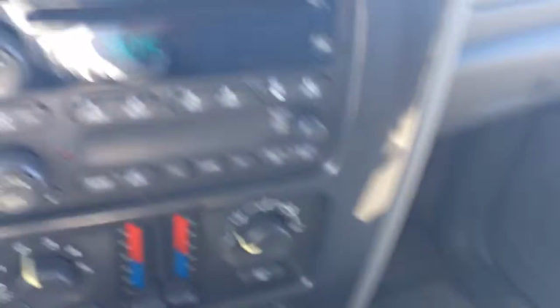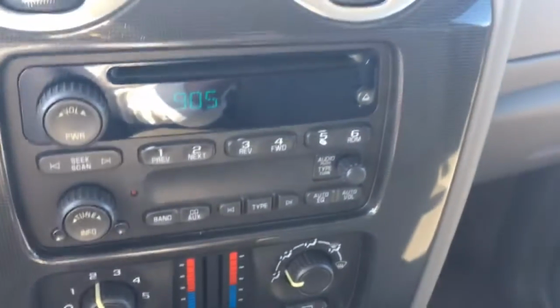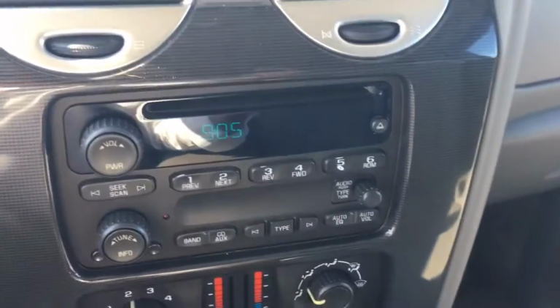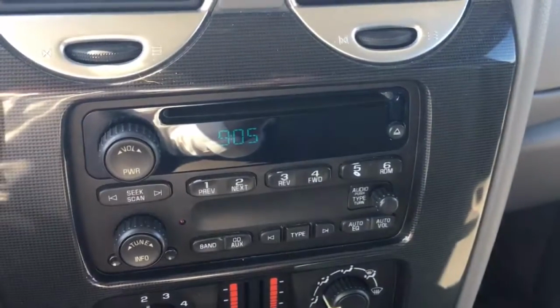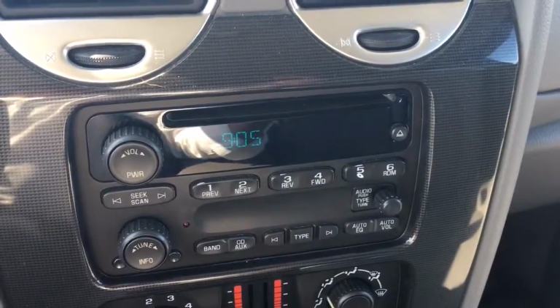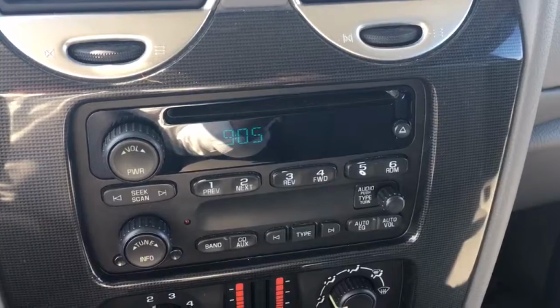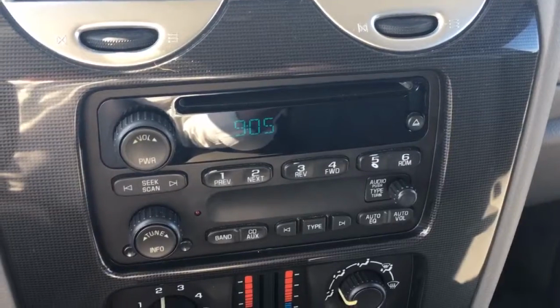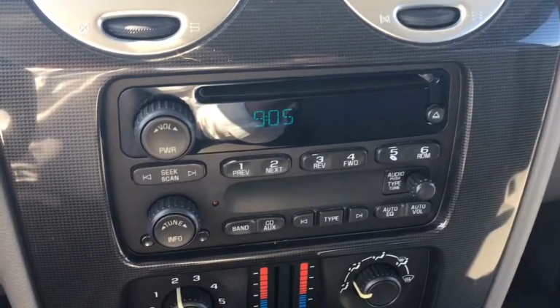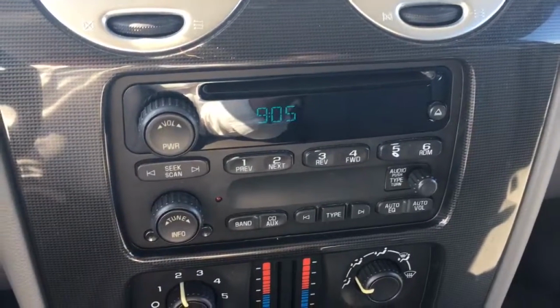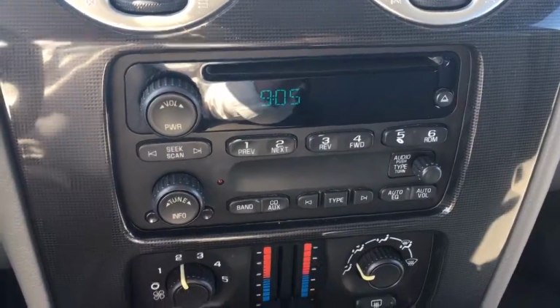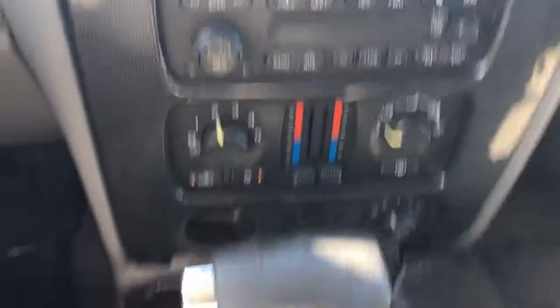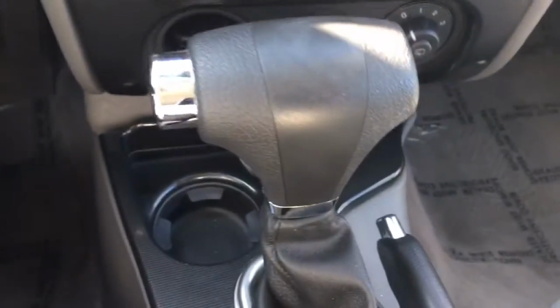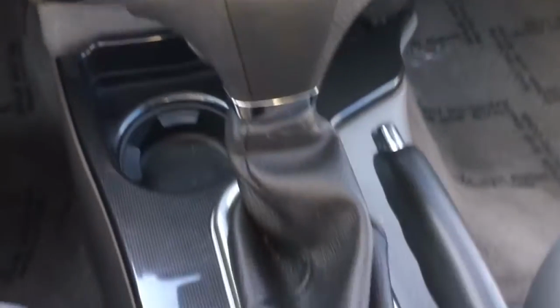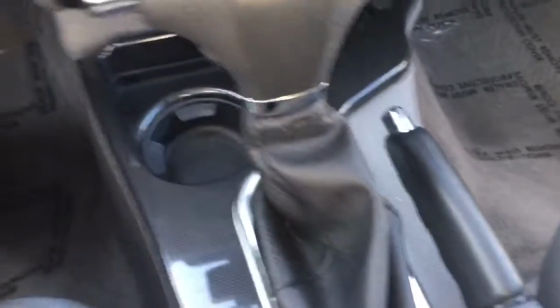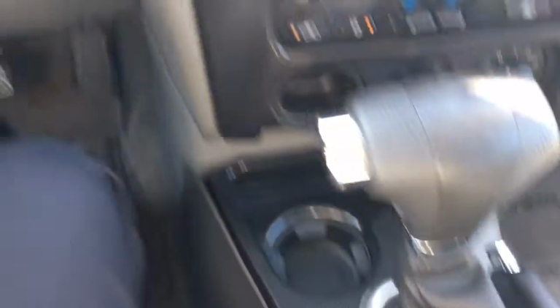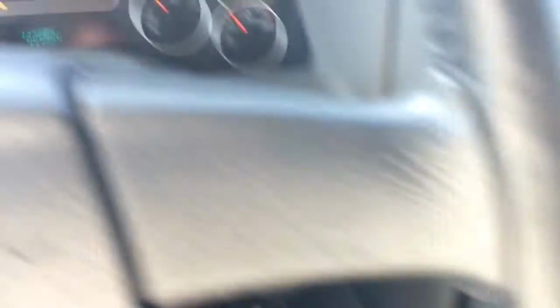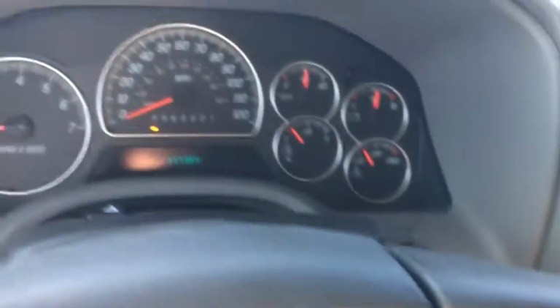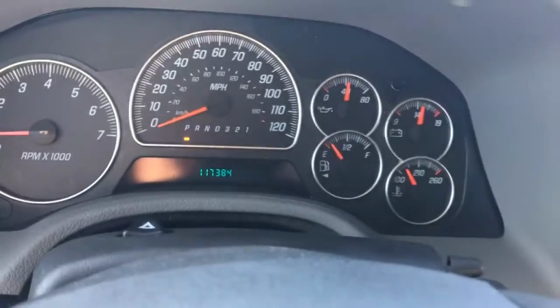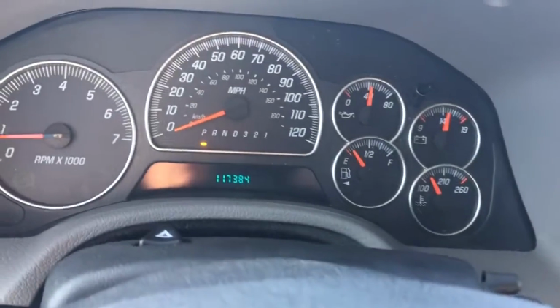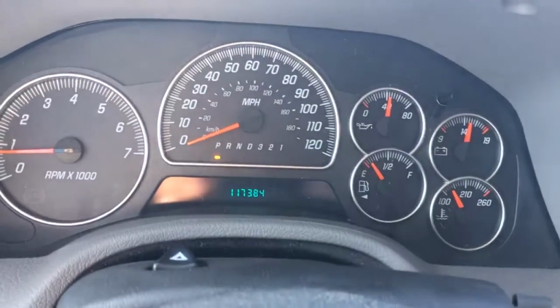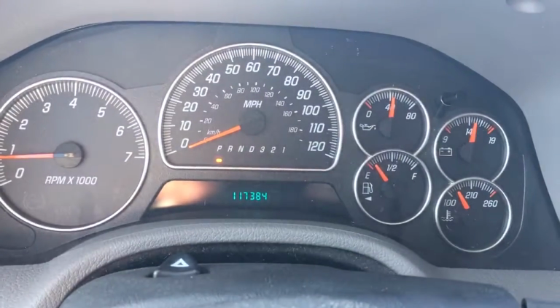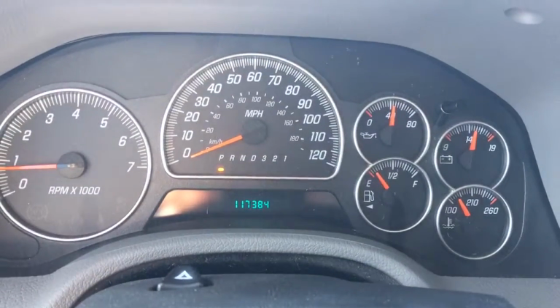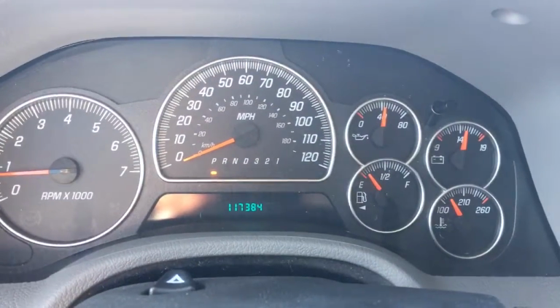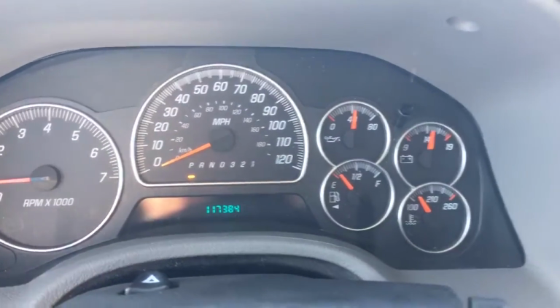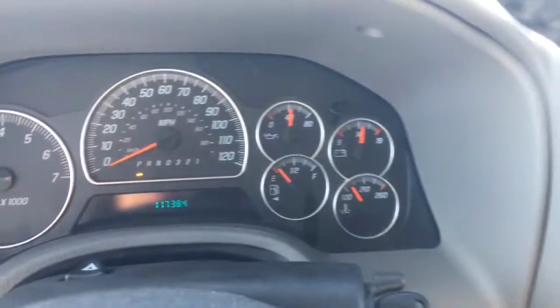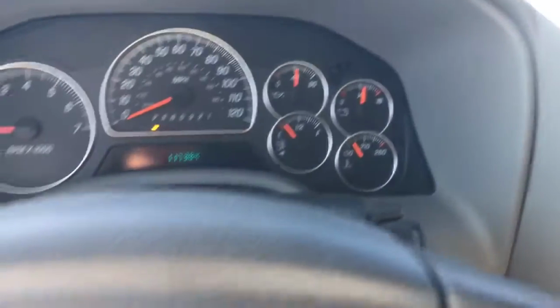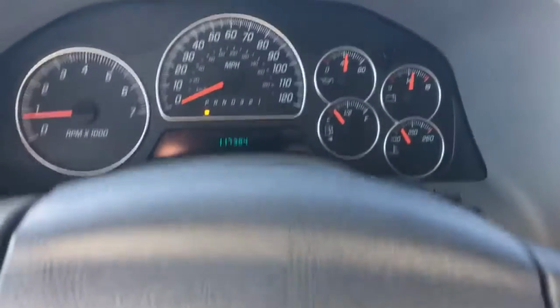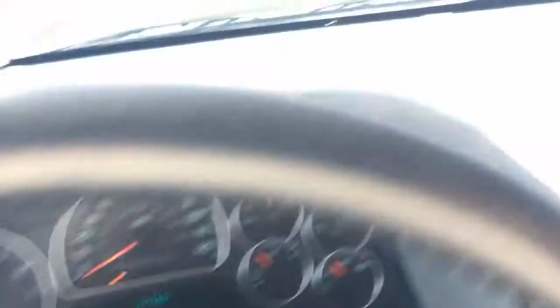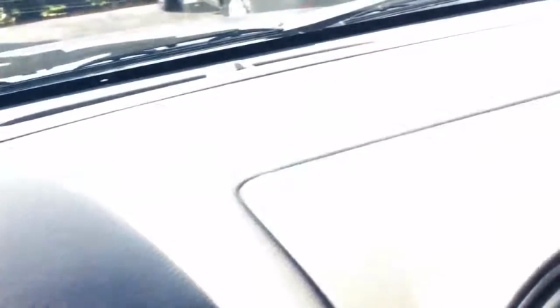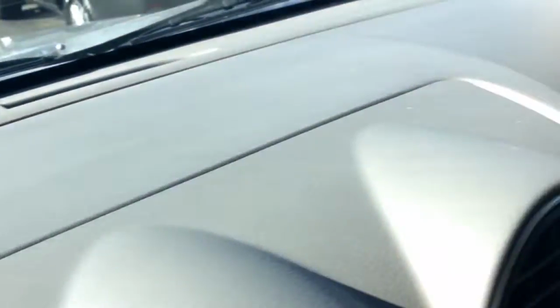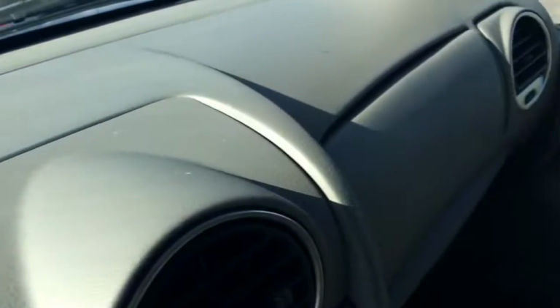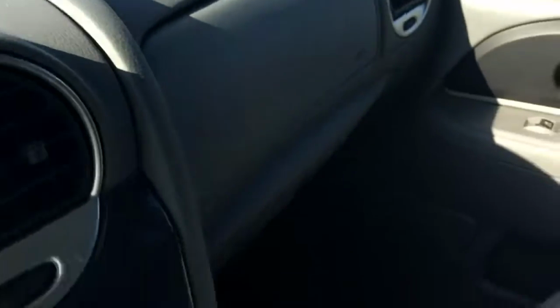Ice cold AC, AM, FM, CD player. Automatic transmission. 117,384 miles on it. Somebody took very good care of this vehicle.